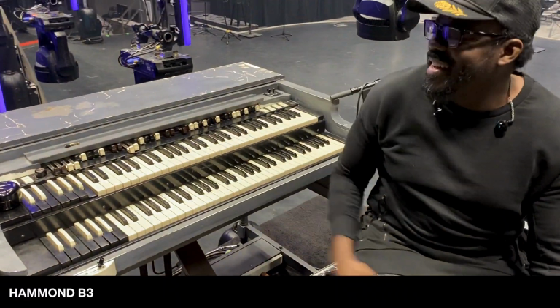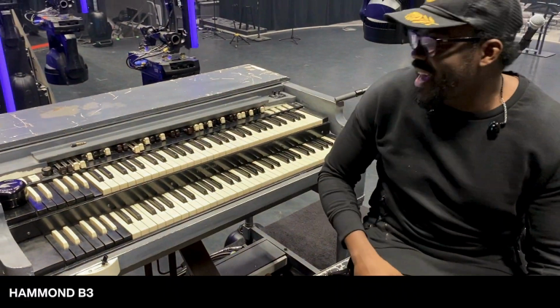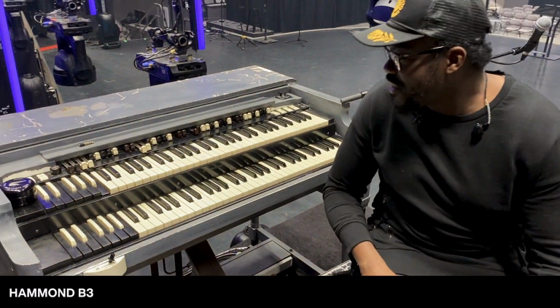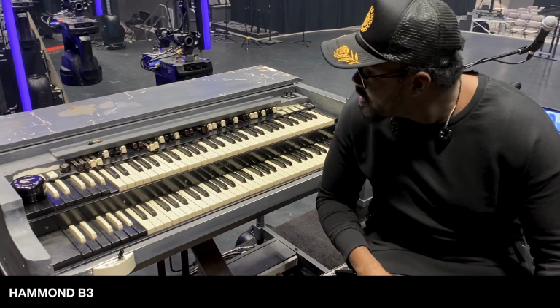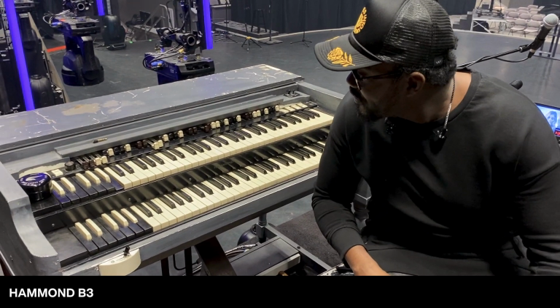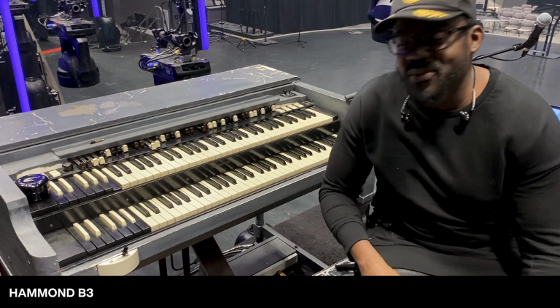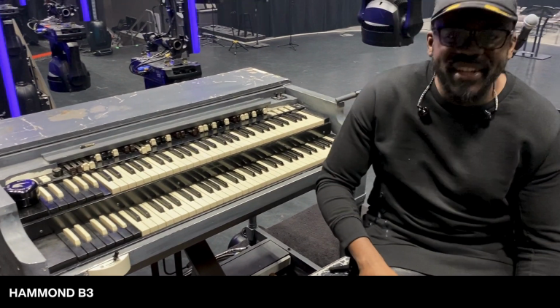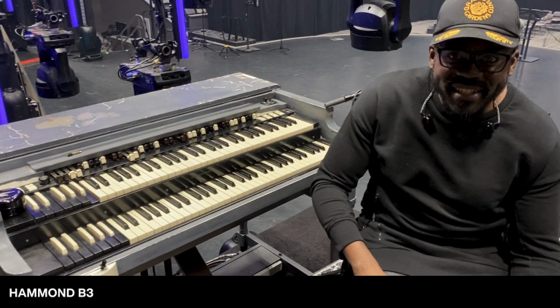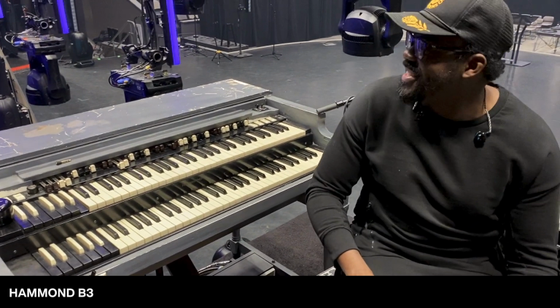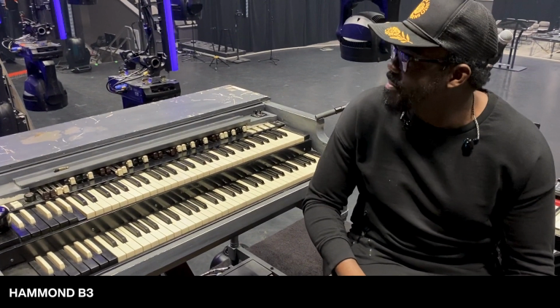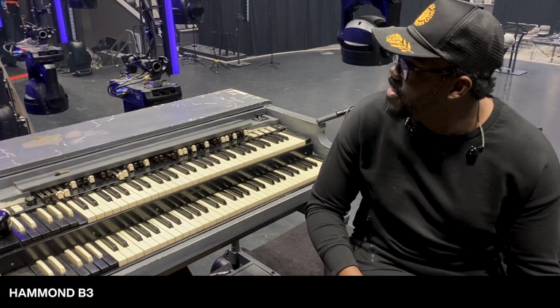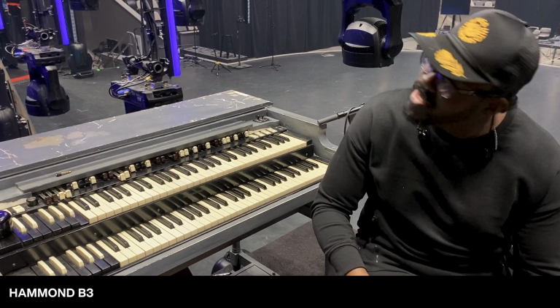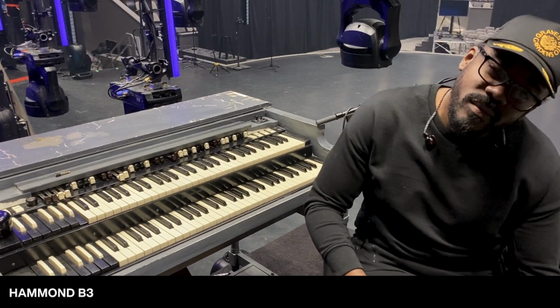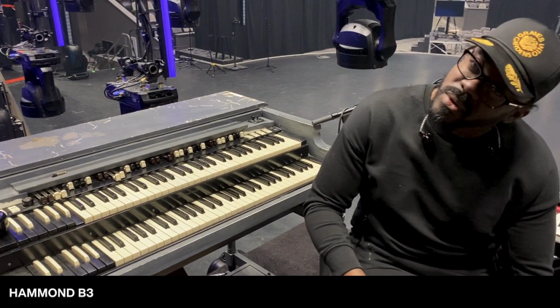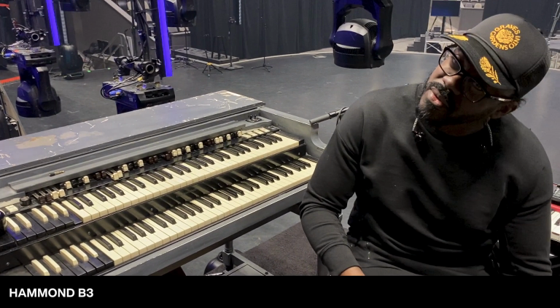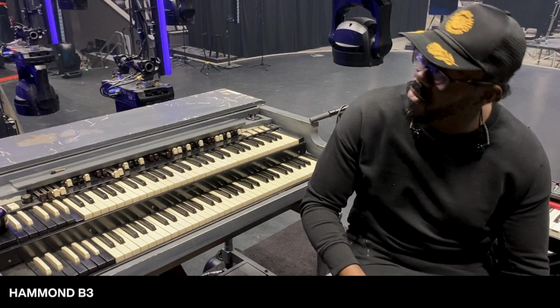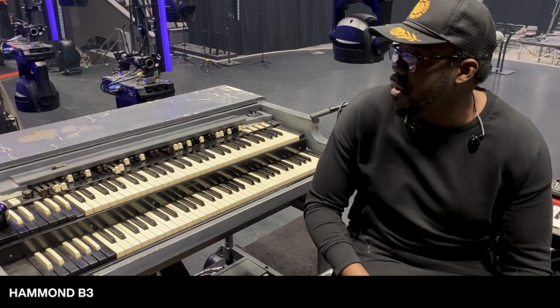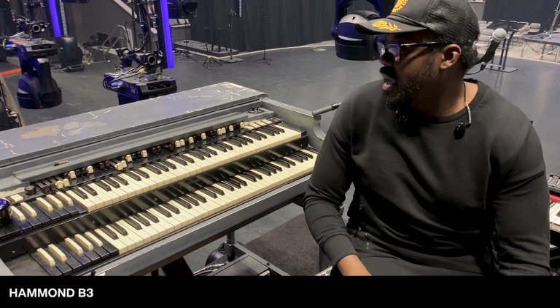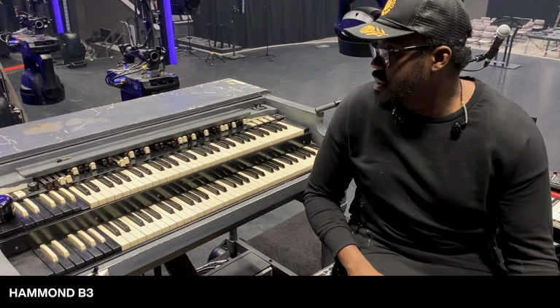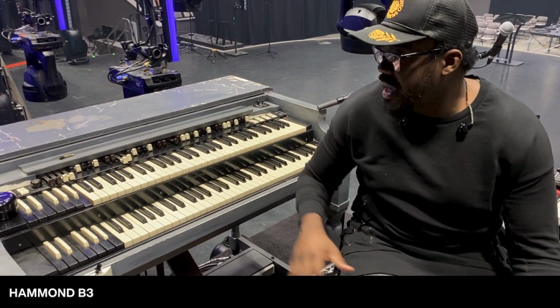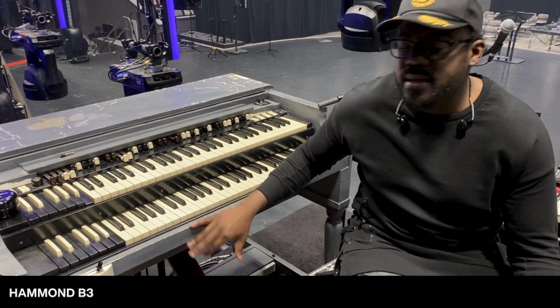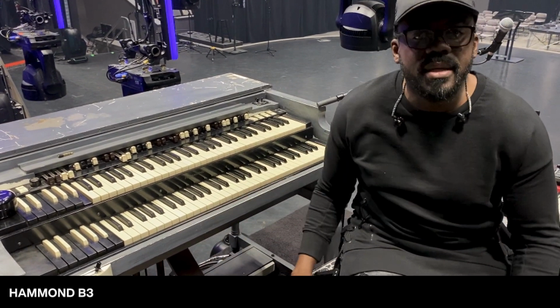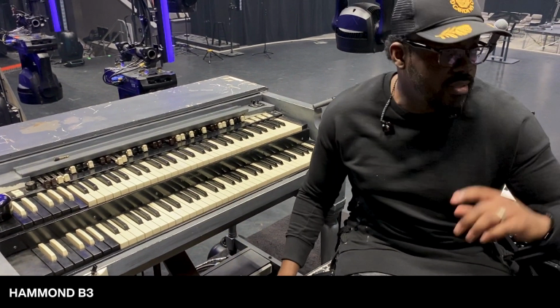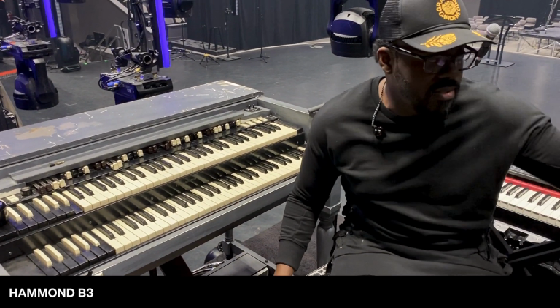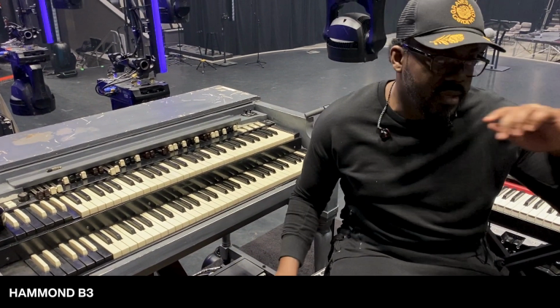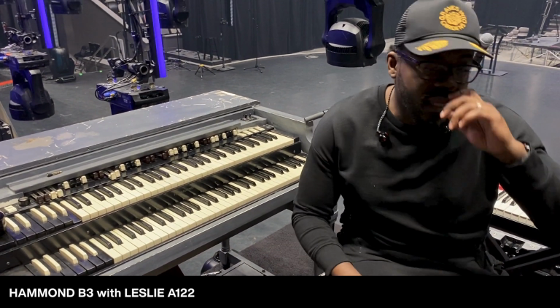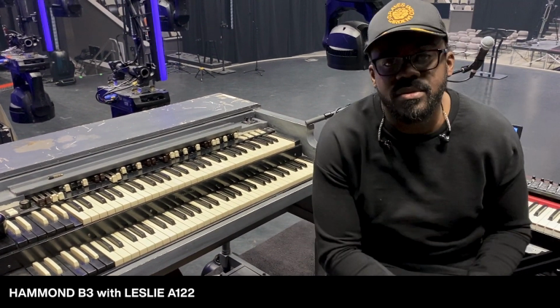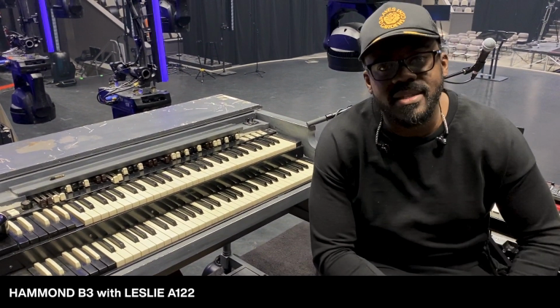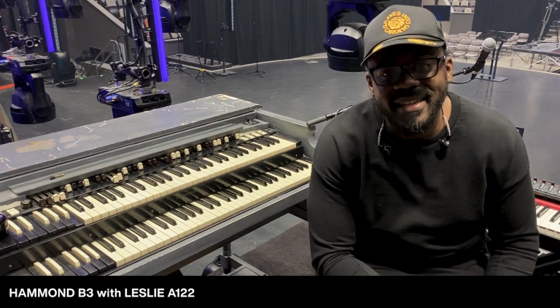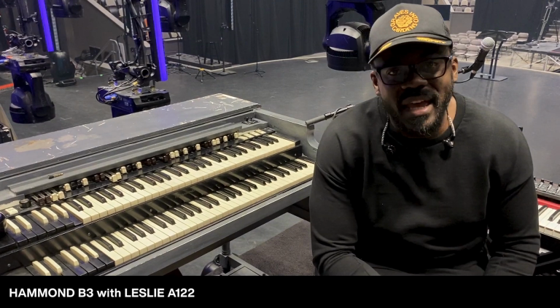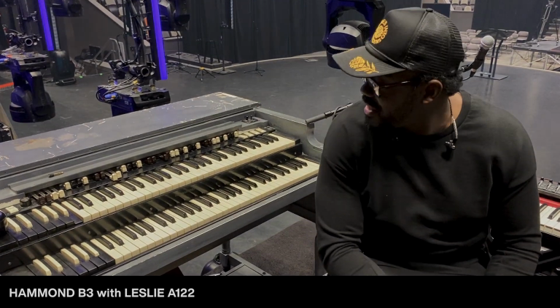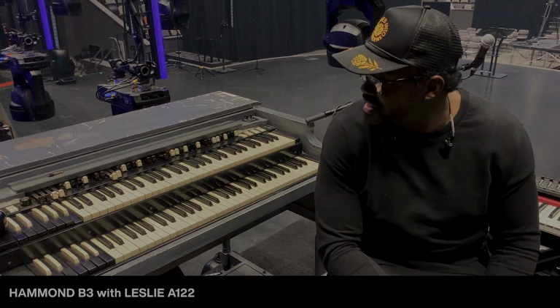And the last piece of my setup is this — it's a Hammond V3. It's the real deal. I think it's about 1973 or 1974, and there's an A122 Leslie in the cabinet that we have isolated.